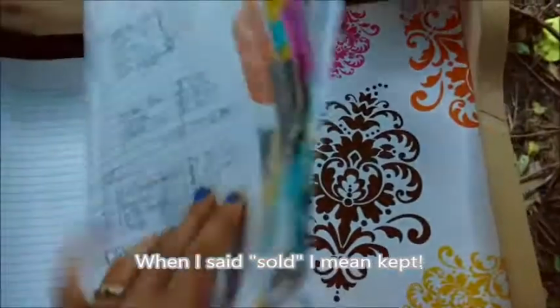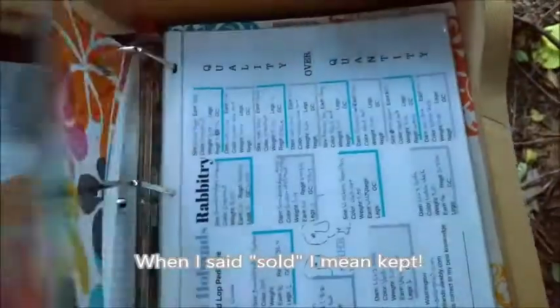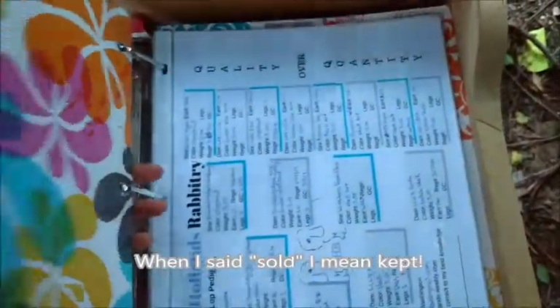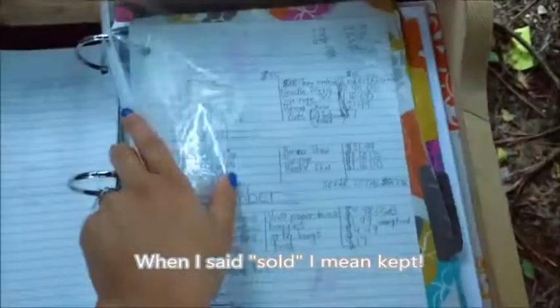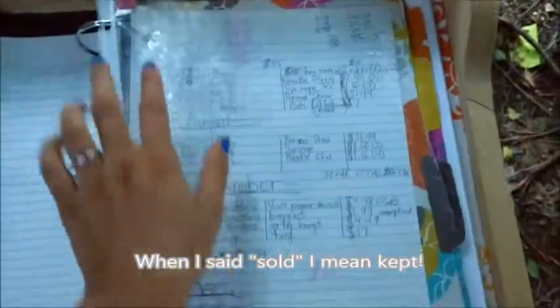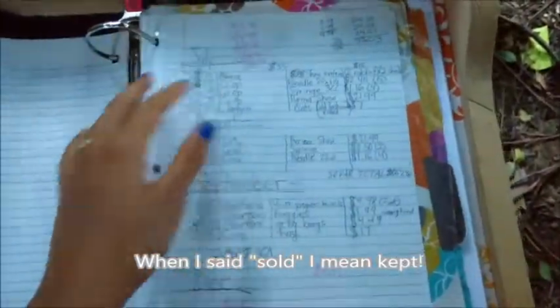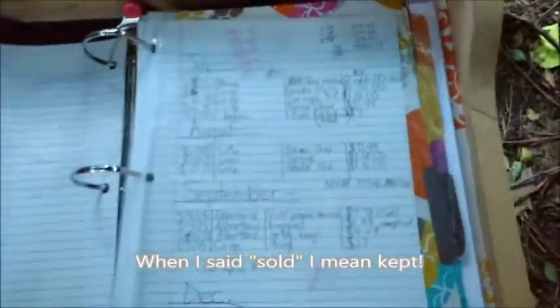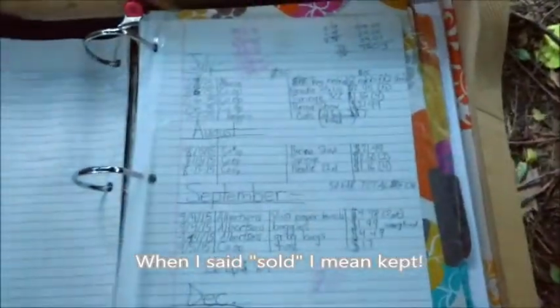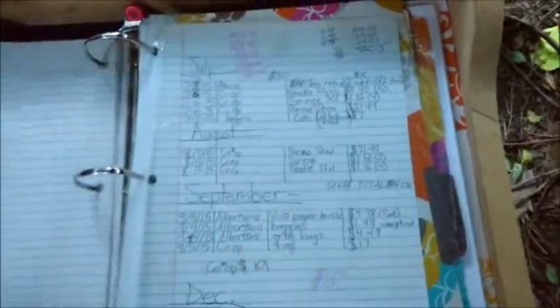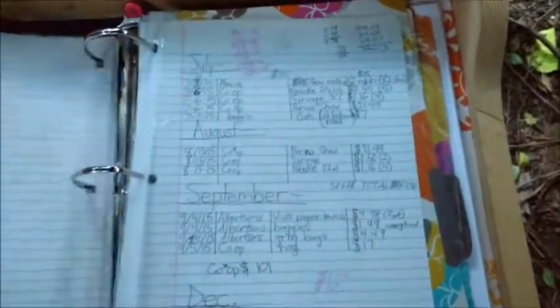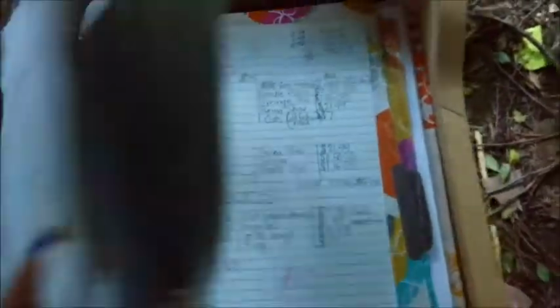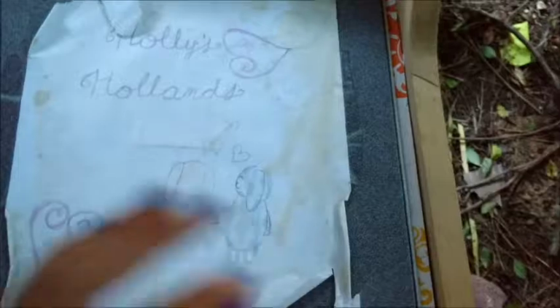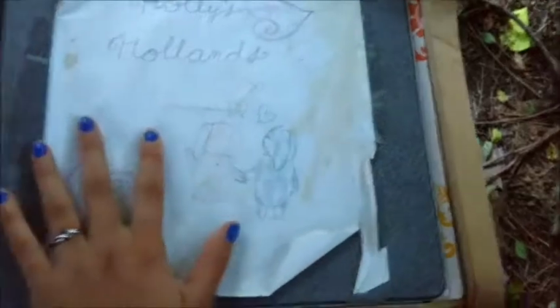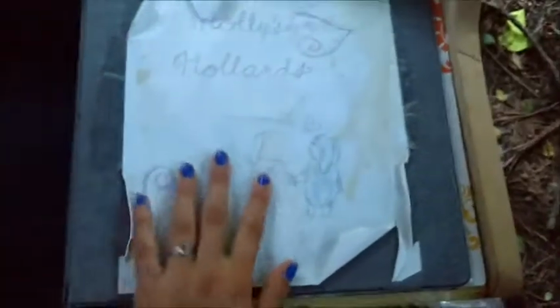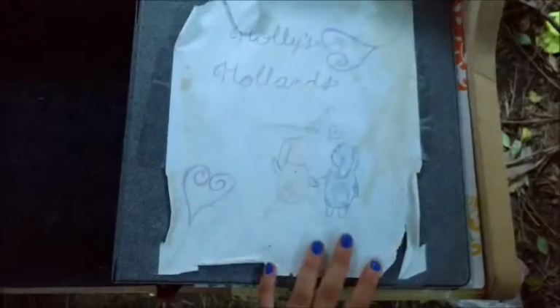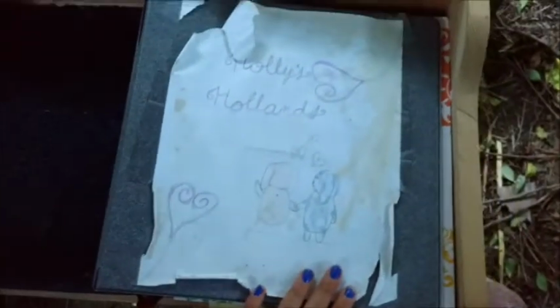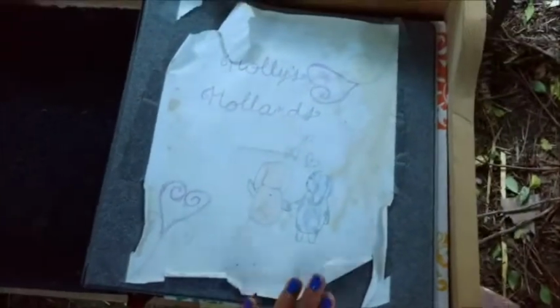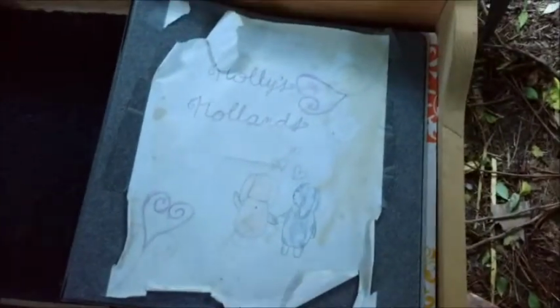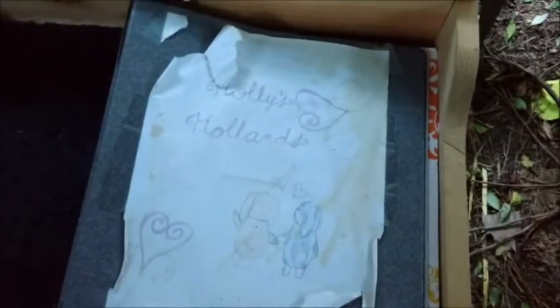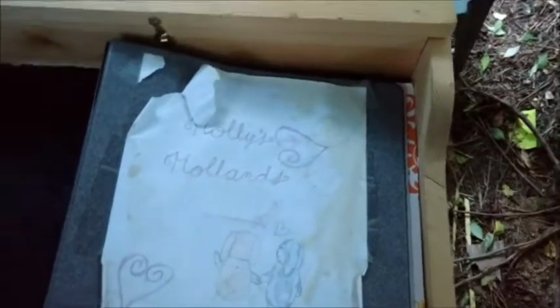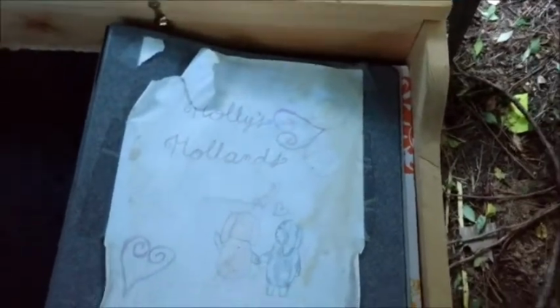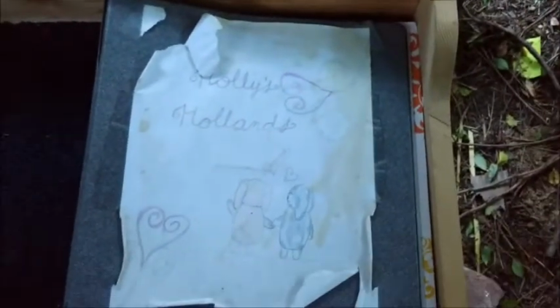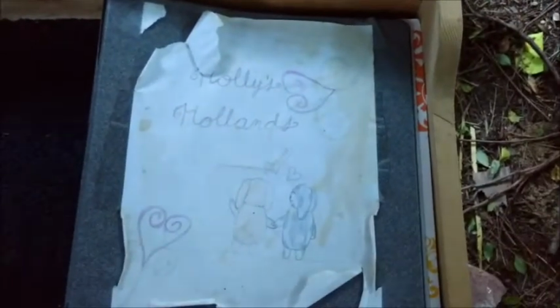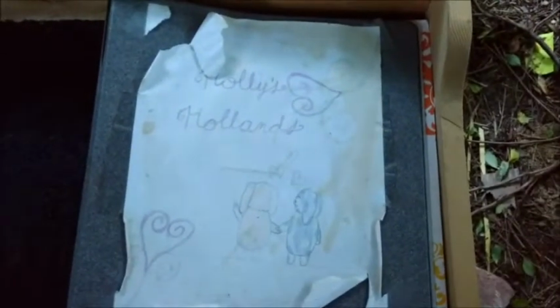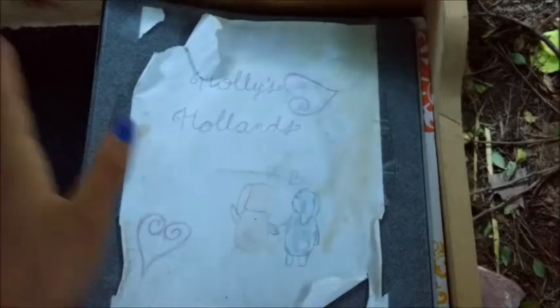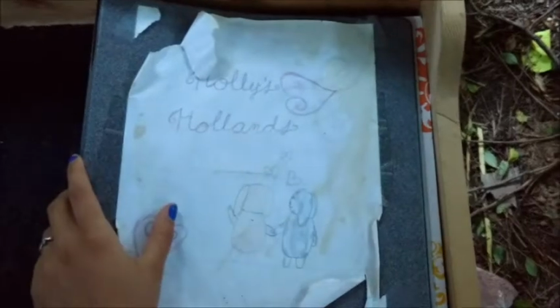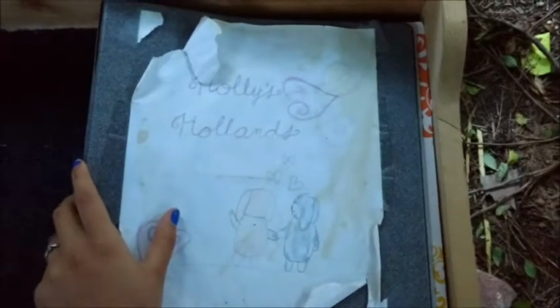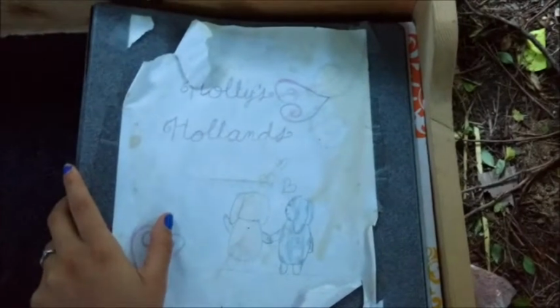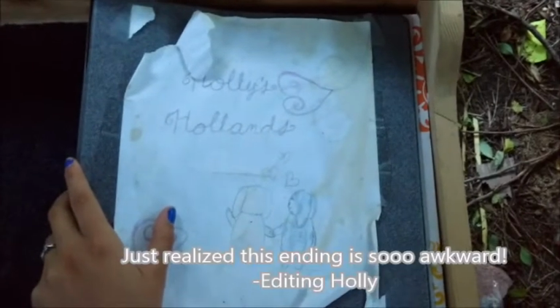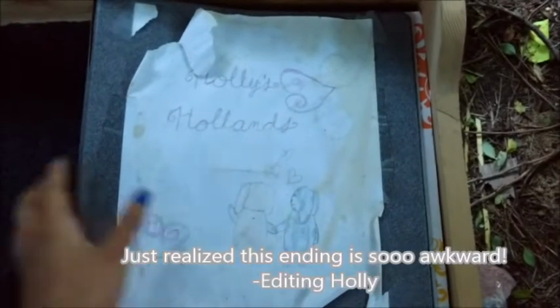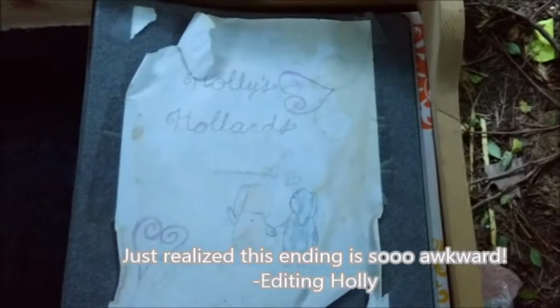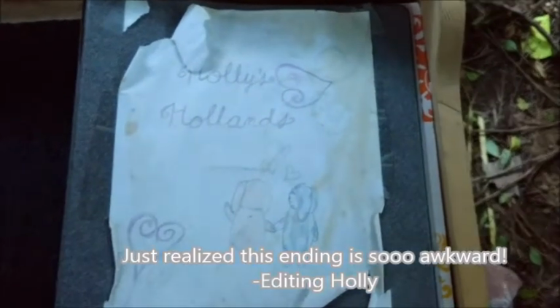I hope you guys enjoyed and had fun learning a little bit about how I keep my records and my binder and everything like that. I'll see you guys in another video. Bye!